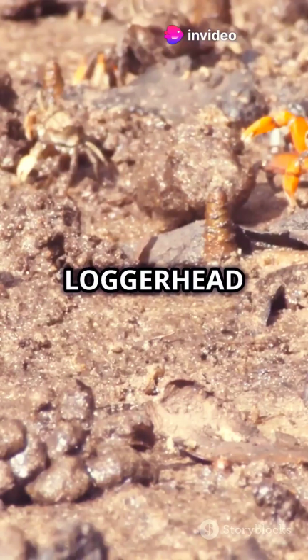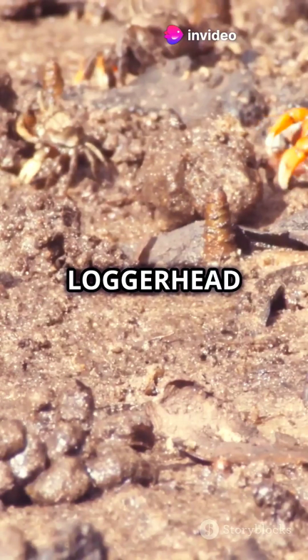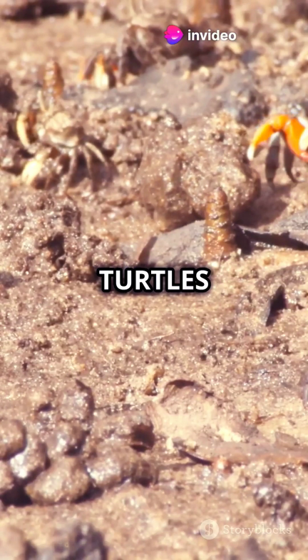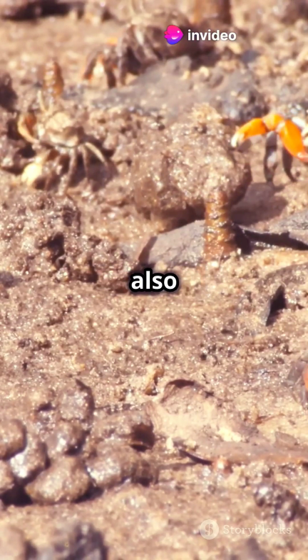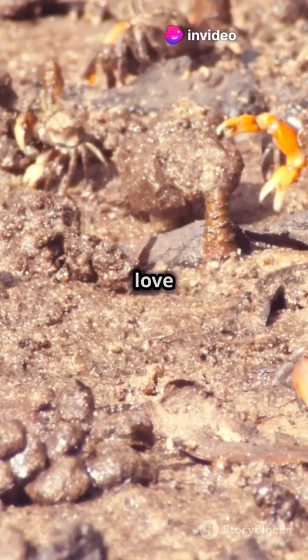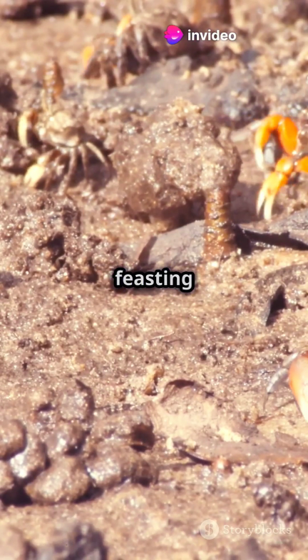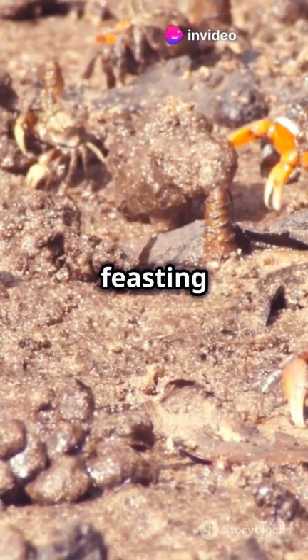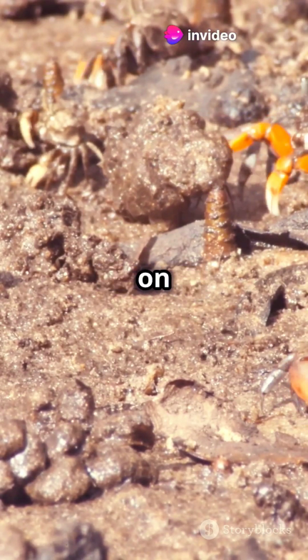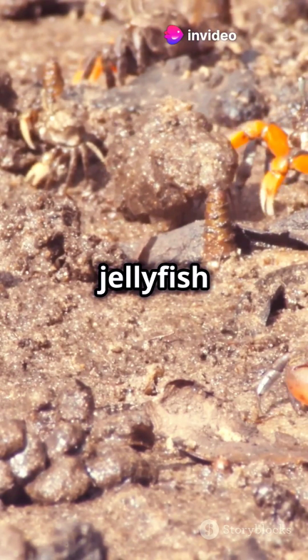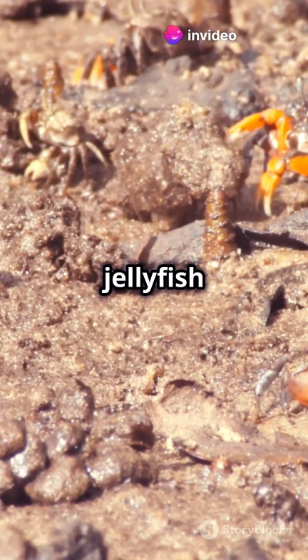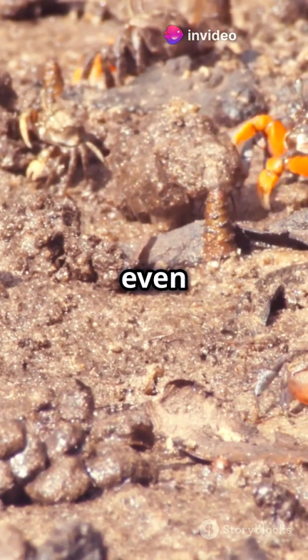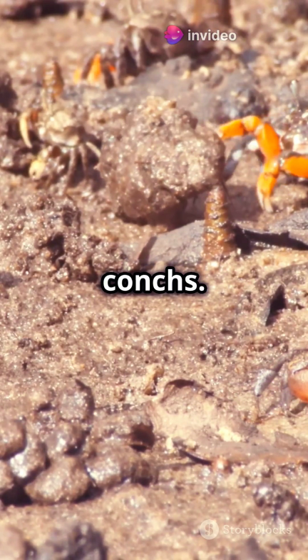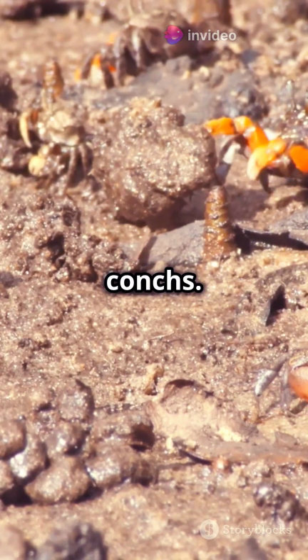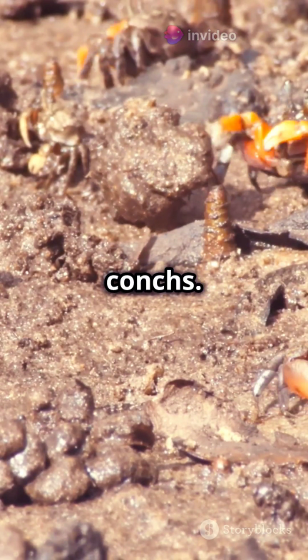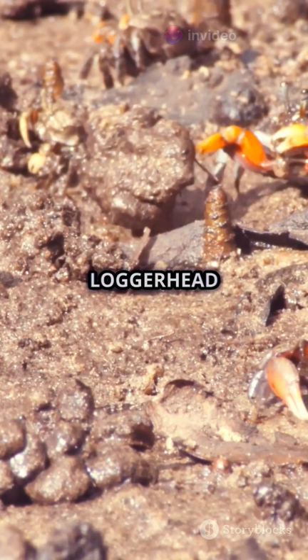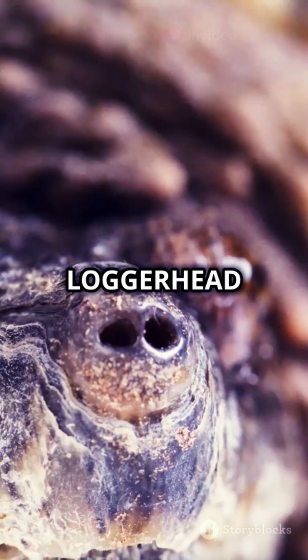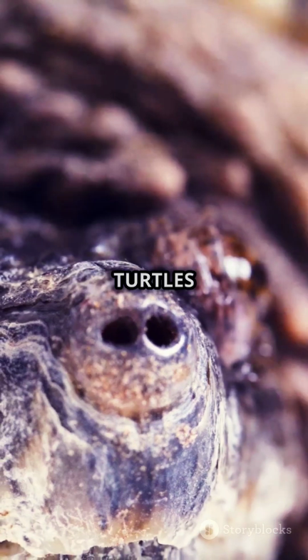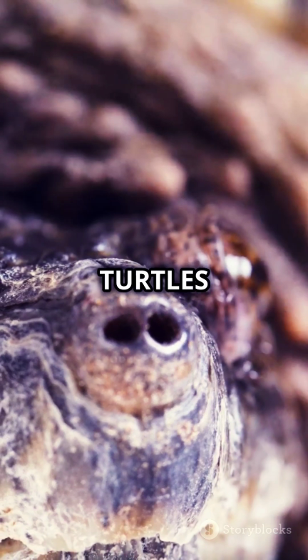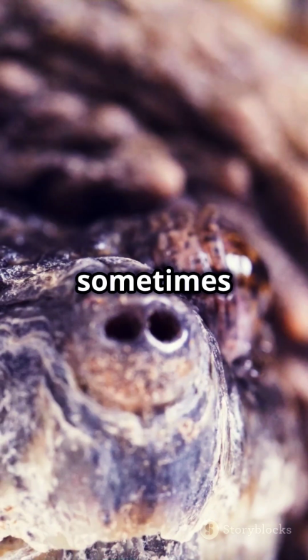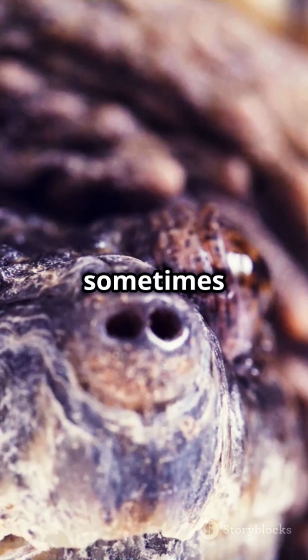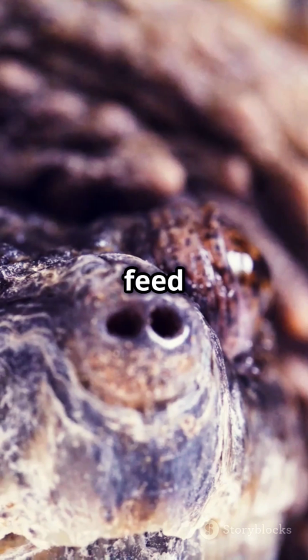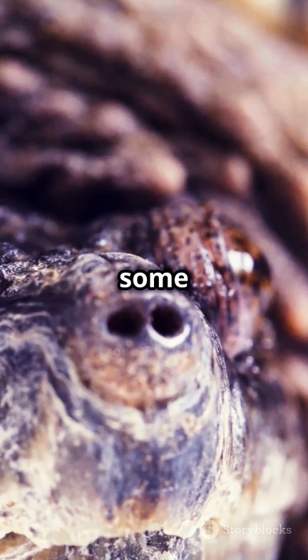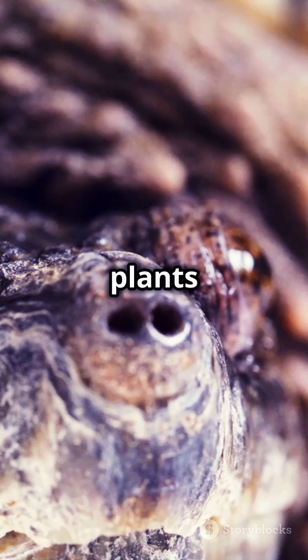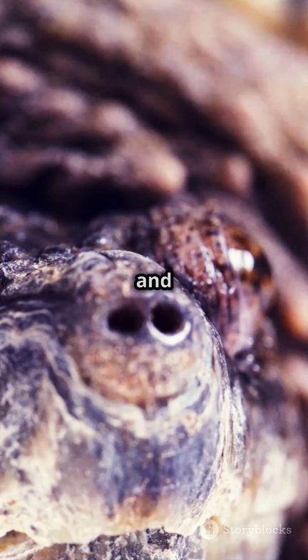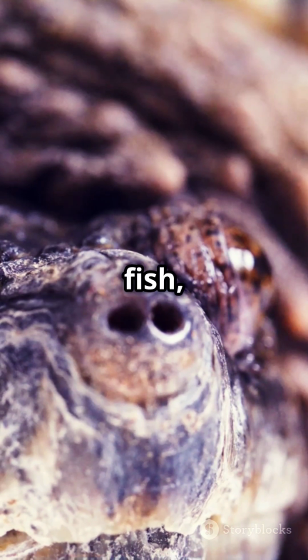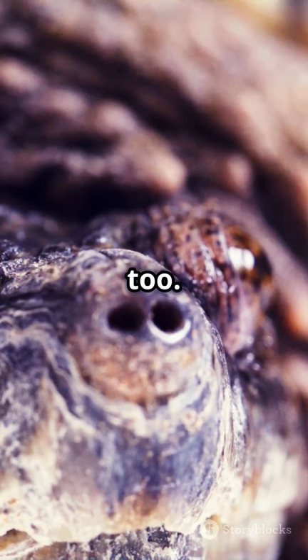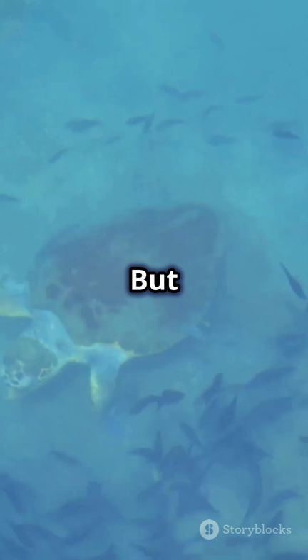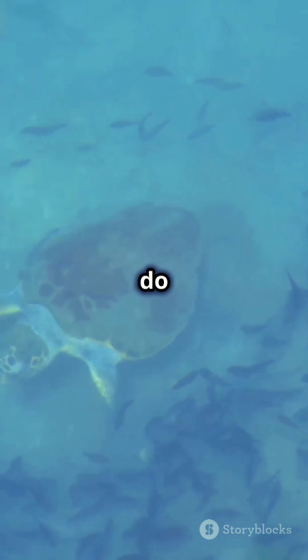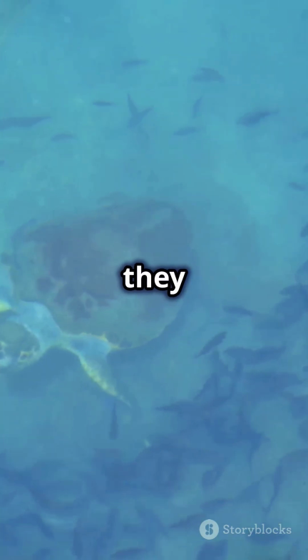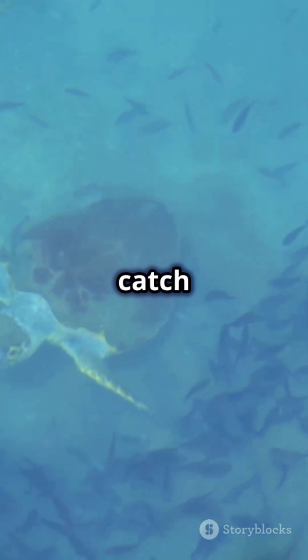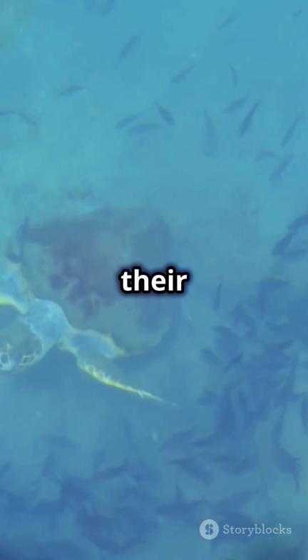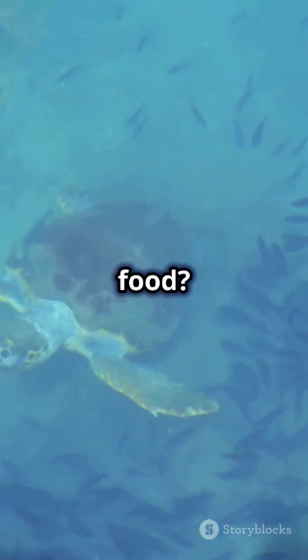Loggerhead turtles also love feasting on jellyfish and even conchs. They sometimes feed on plants and fish too — but how do they catch their food?